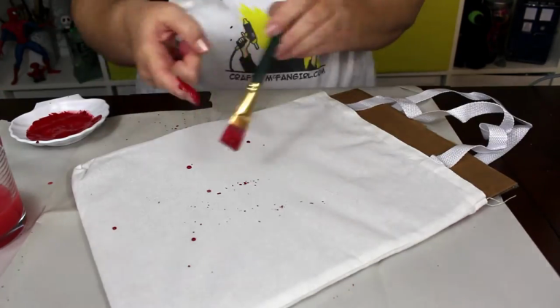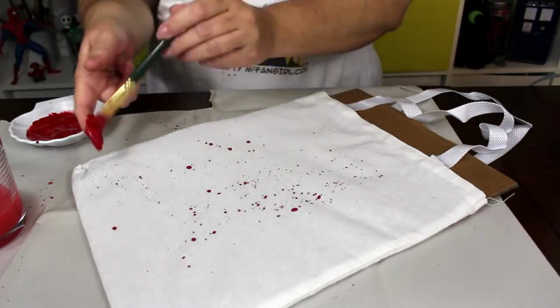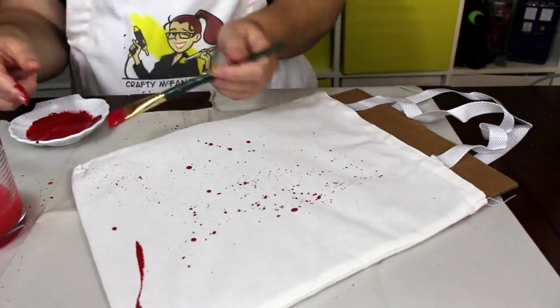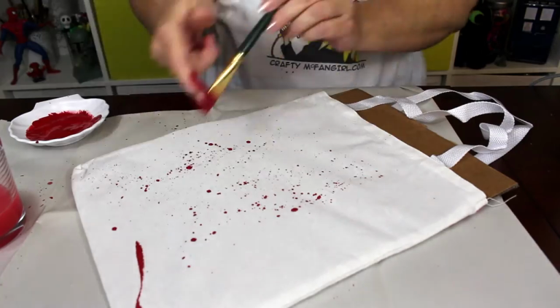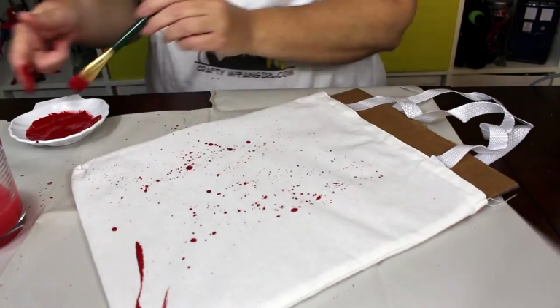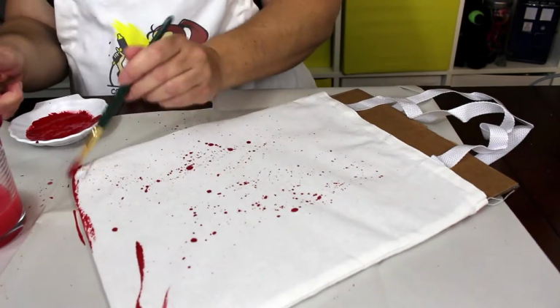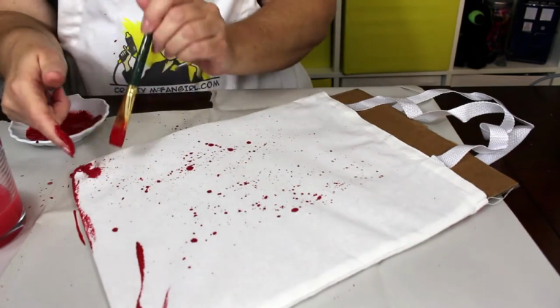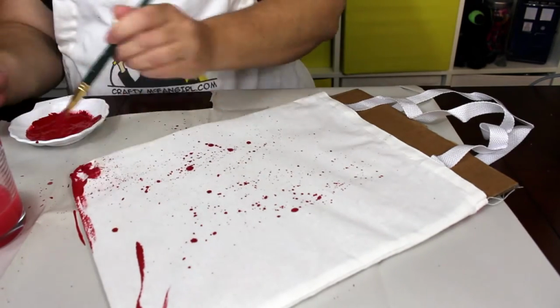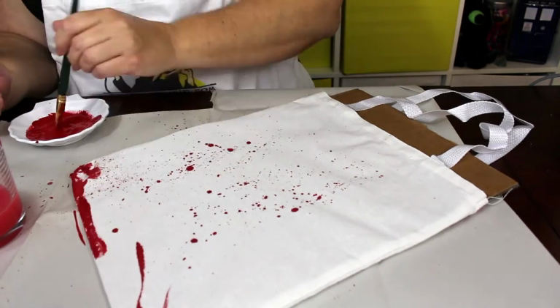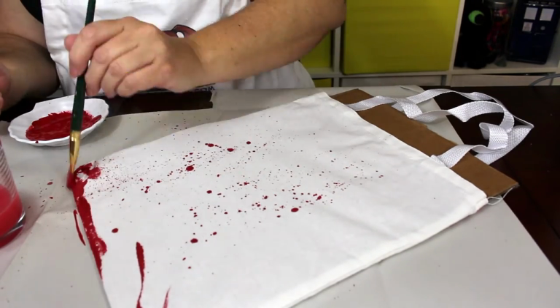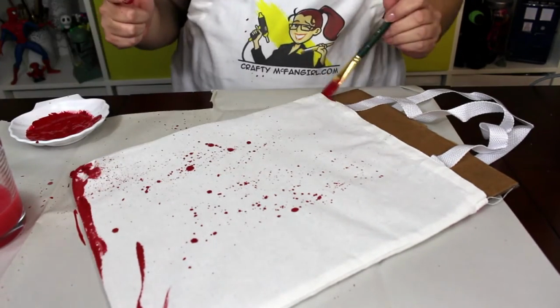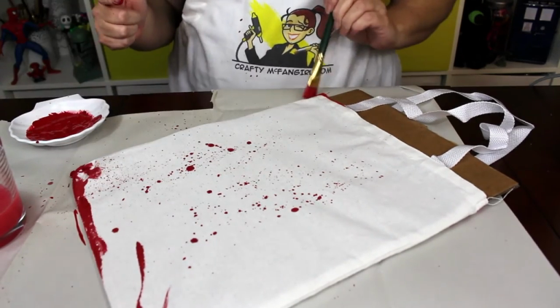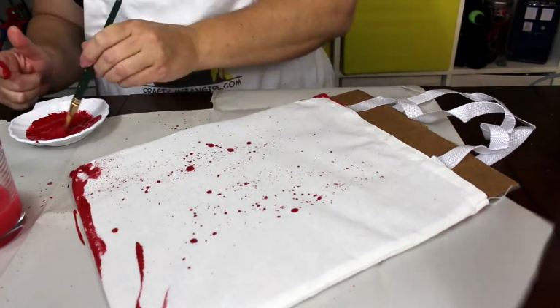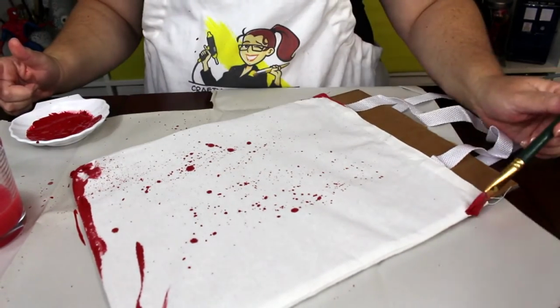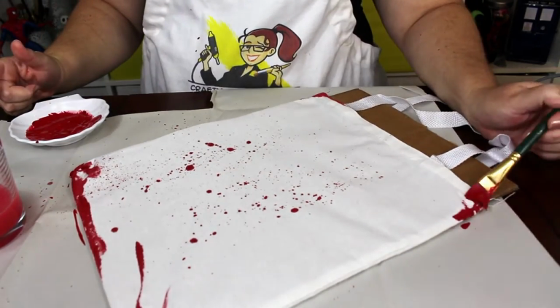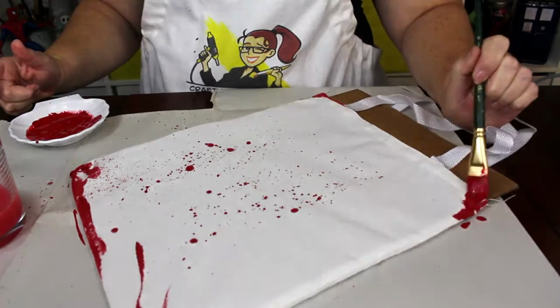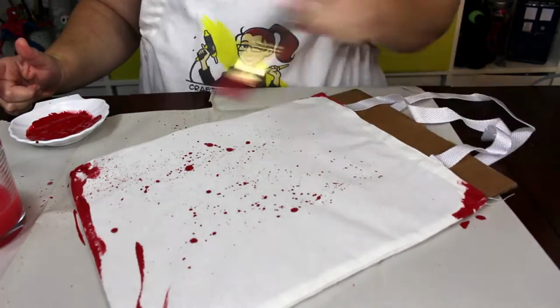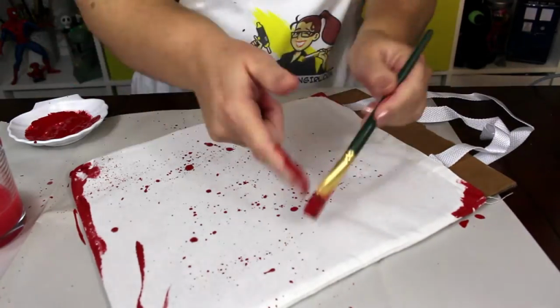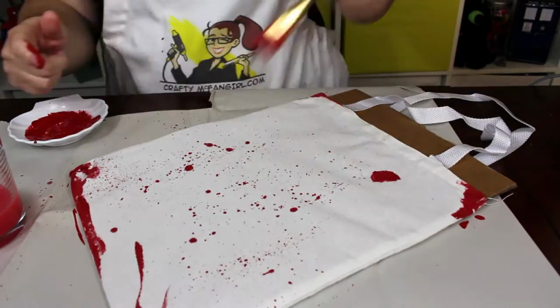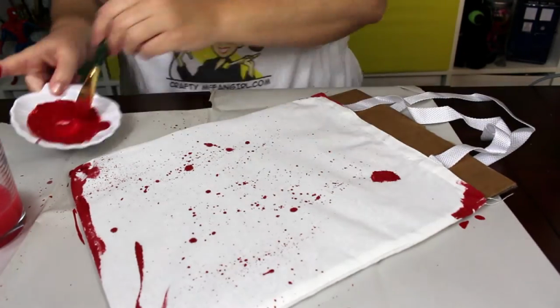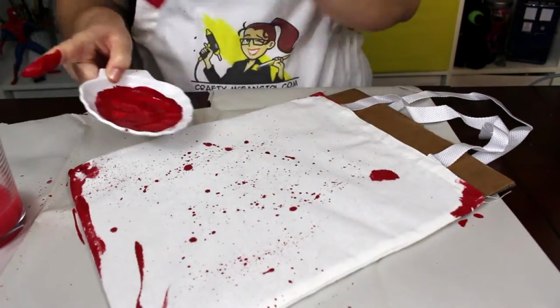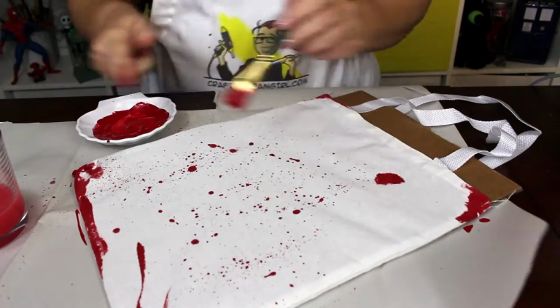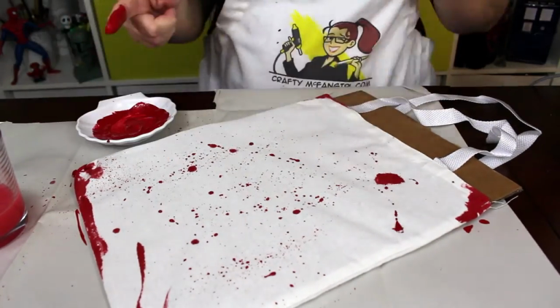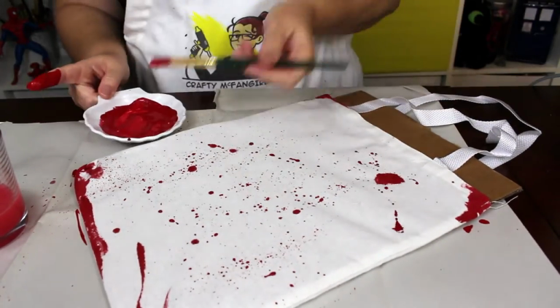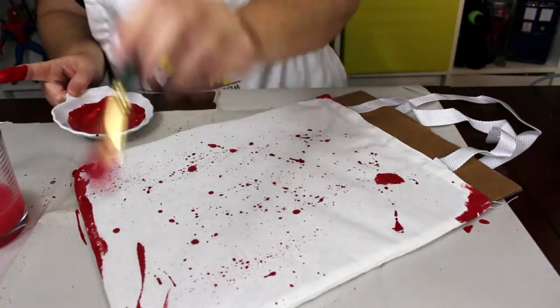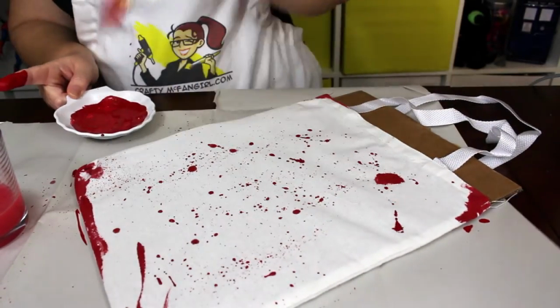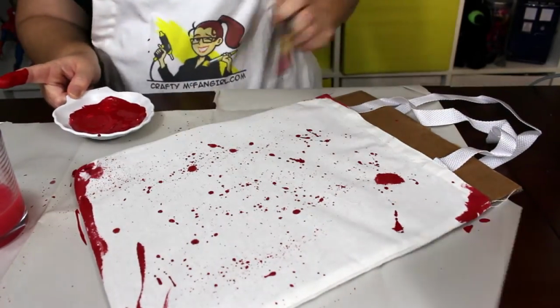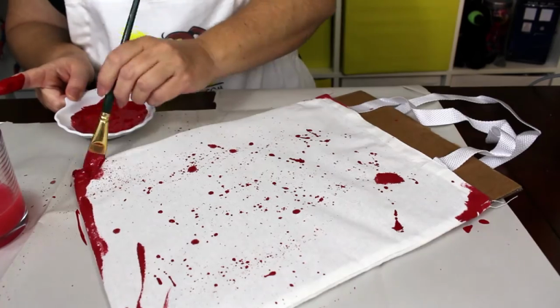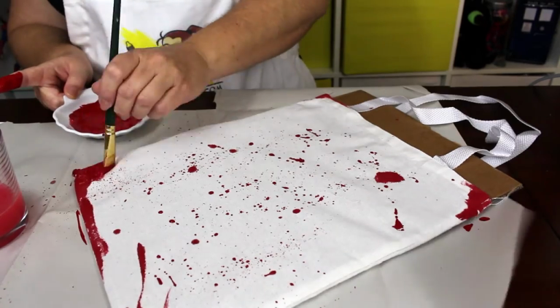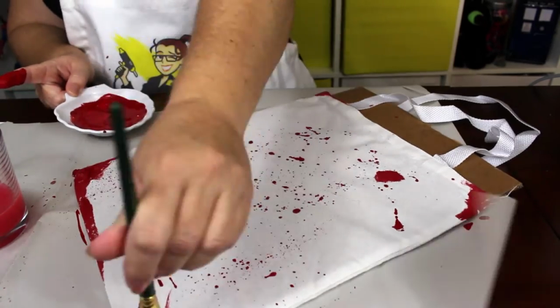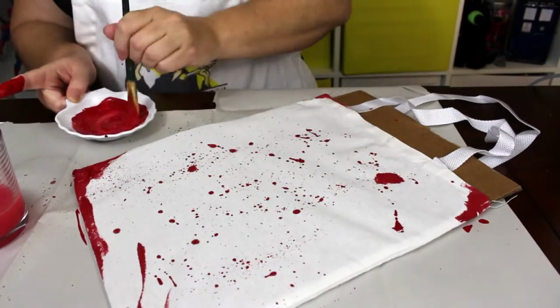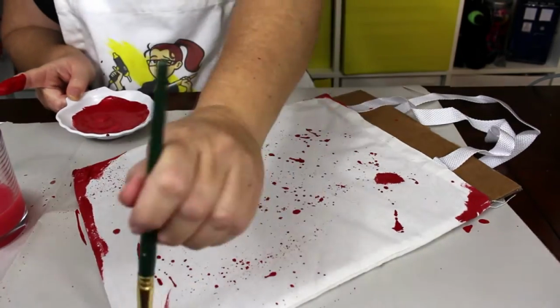Then flip the tote bag over and repeat the process with the other side. This side will be the front of the tote bag, so no big hand print will be needed. Keep the center of the tote somewhat clear — just add a little spatter and blood around the edges.